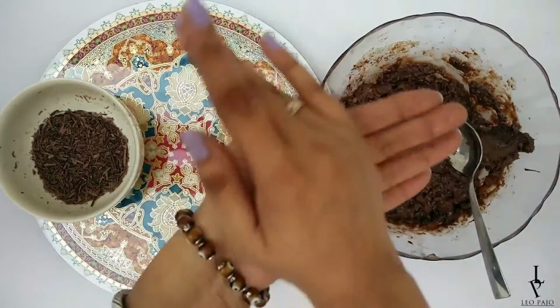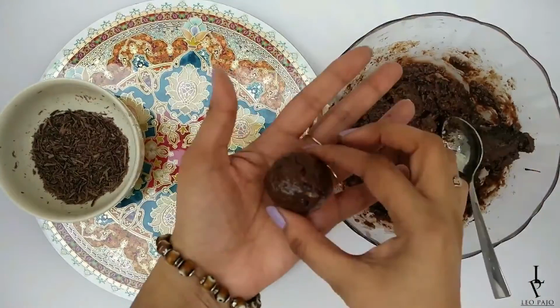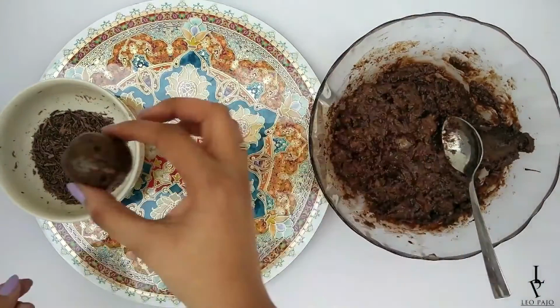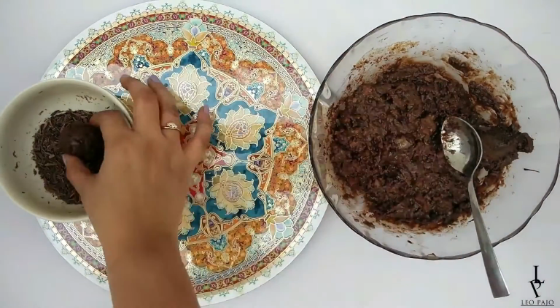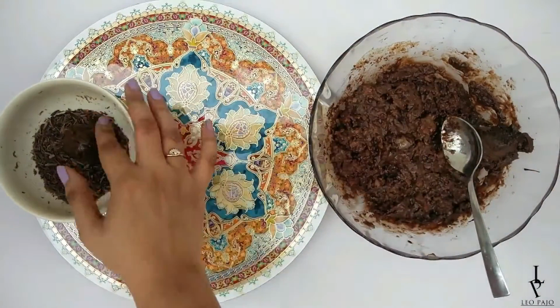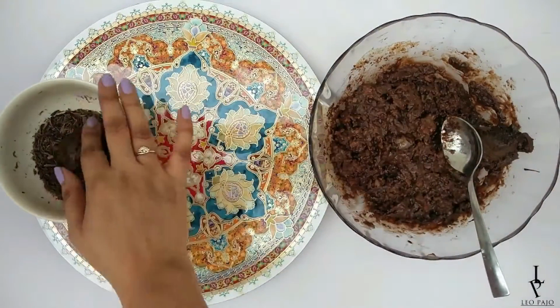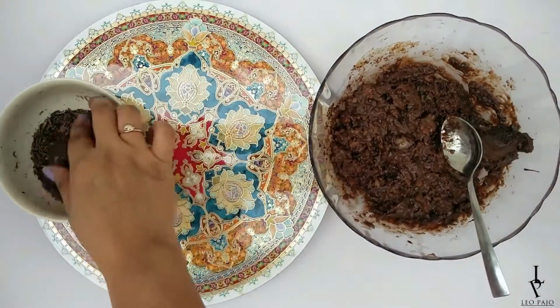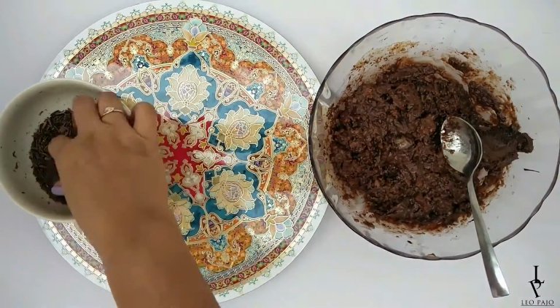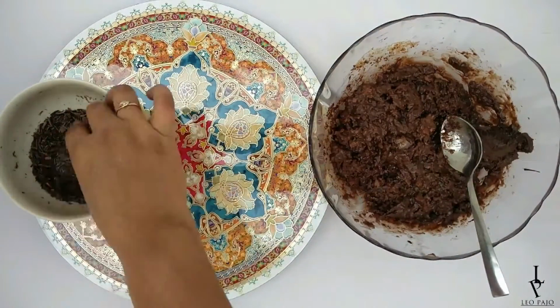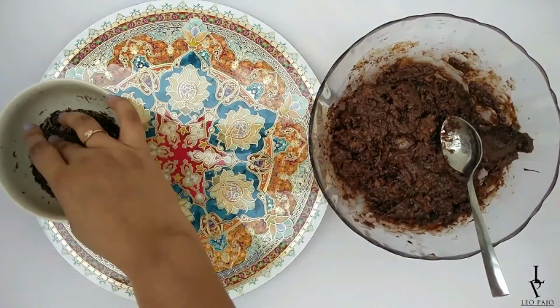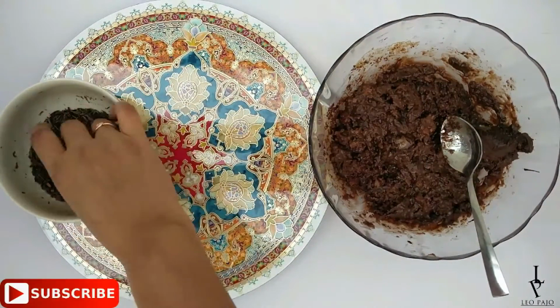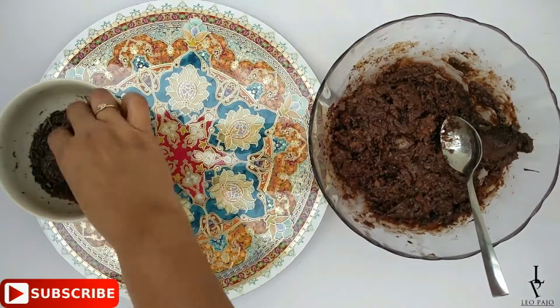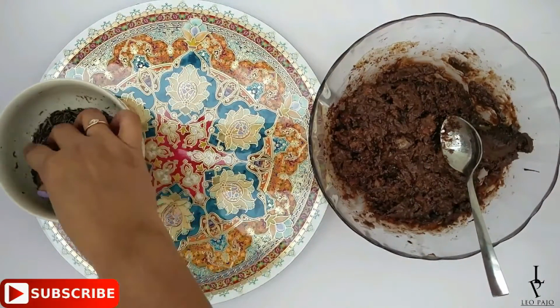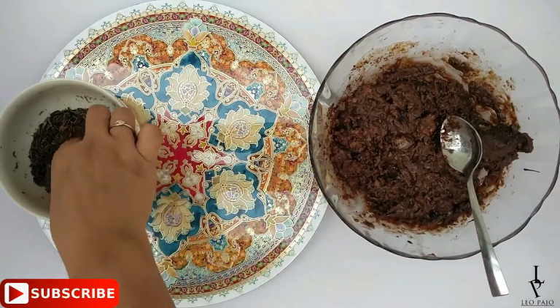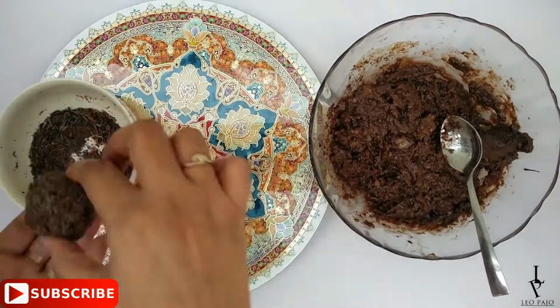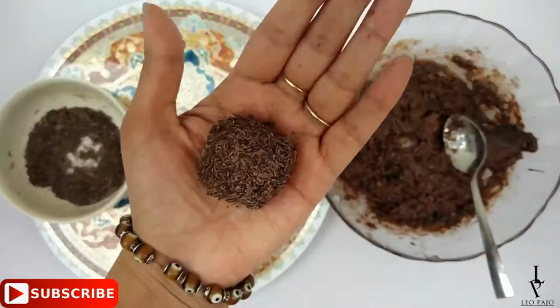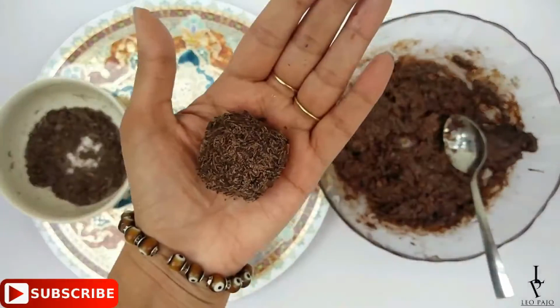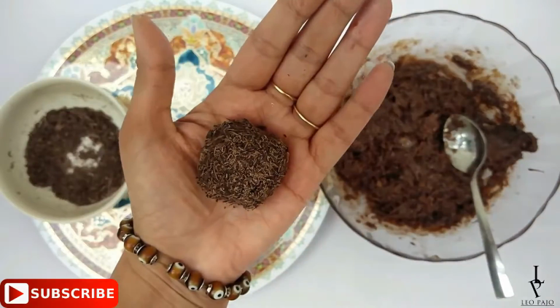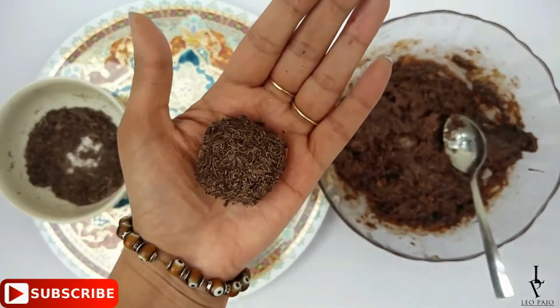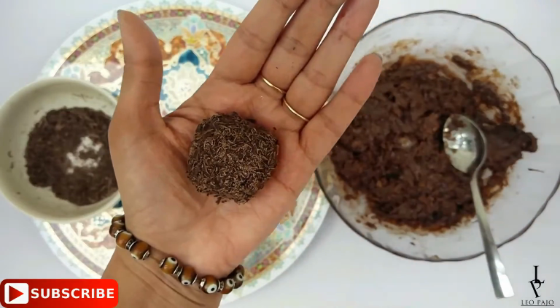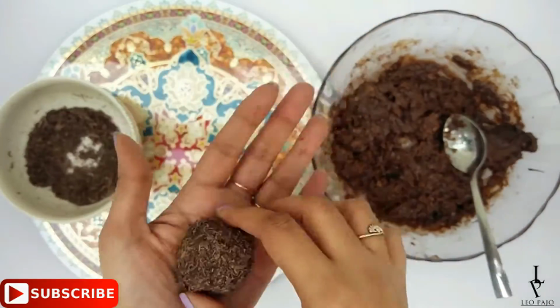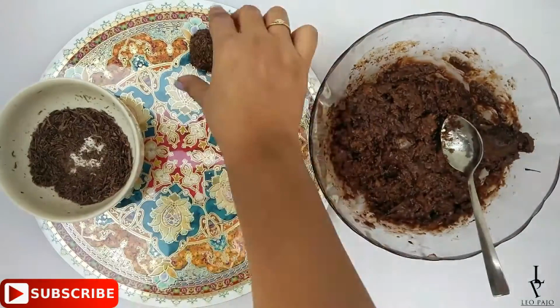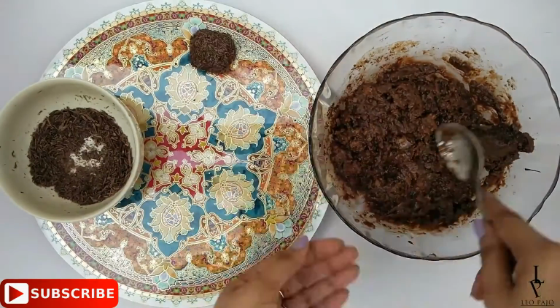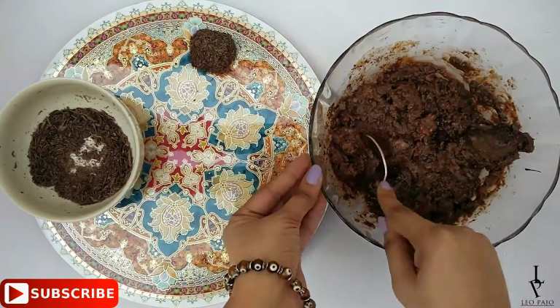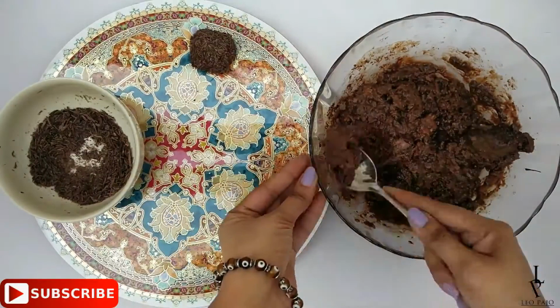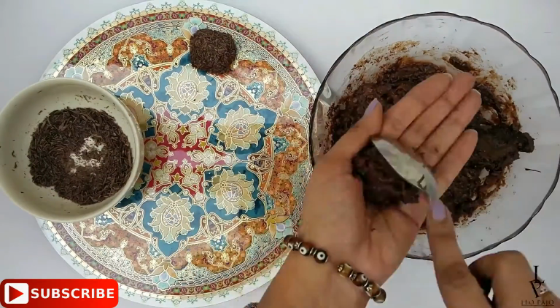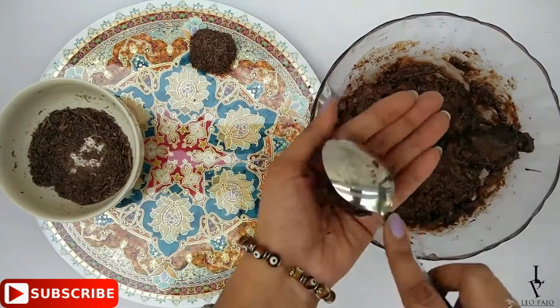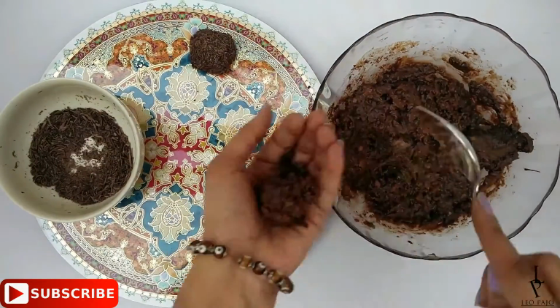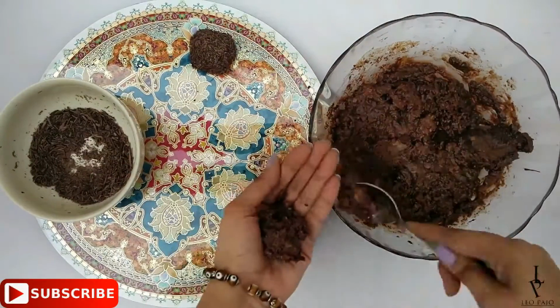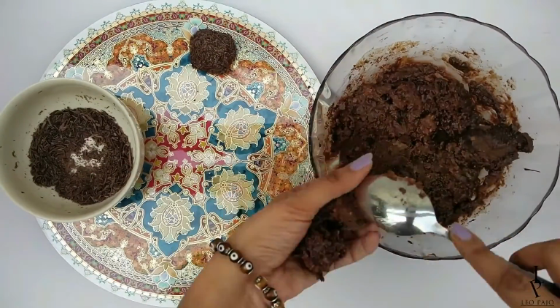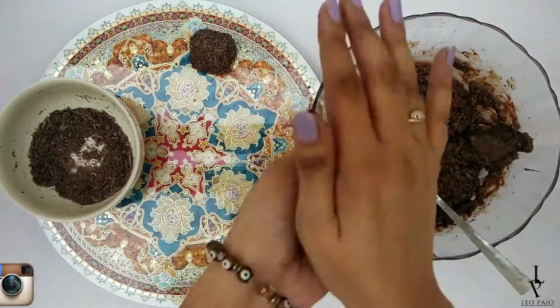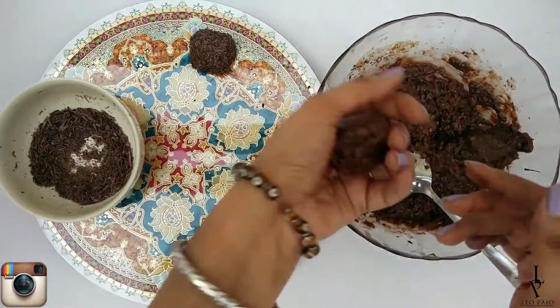Now take spoonfuls of the mixture in your hand and roll them into balls. Roll these into chocolate shavings, cocoa powder, coconut — whatever you like!